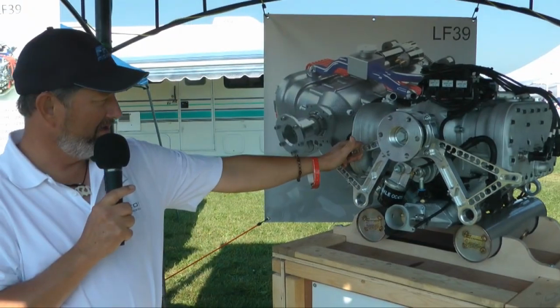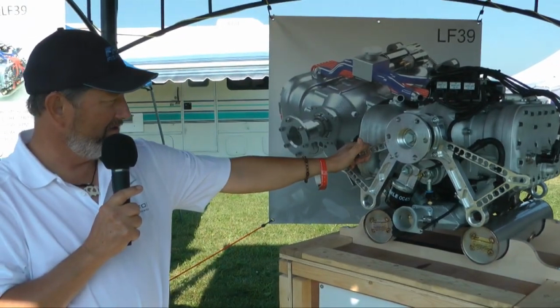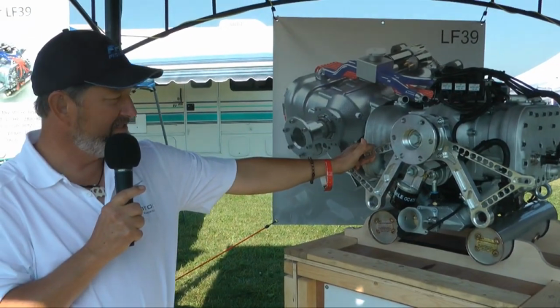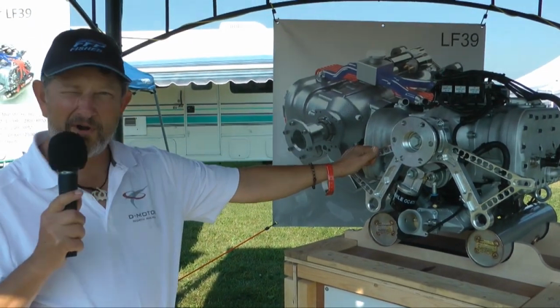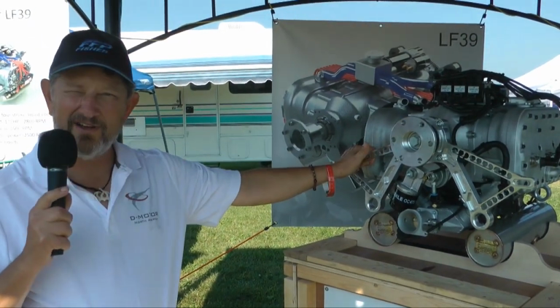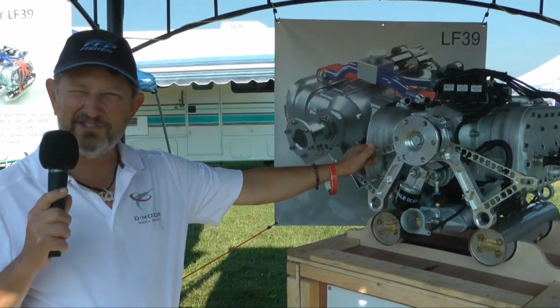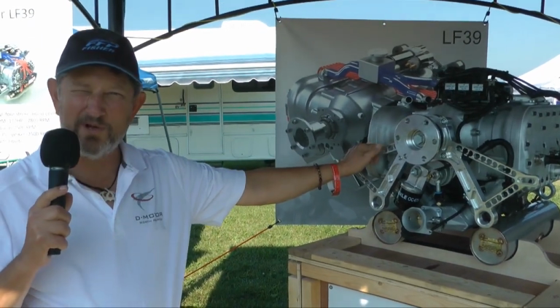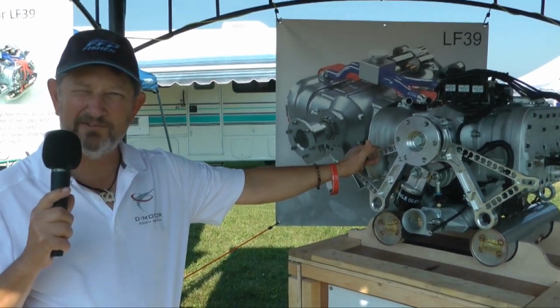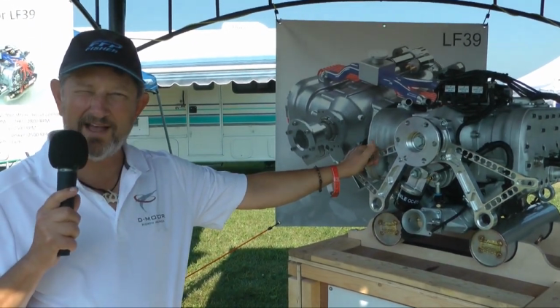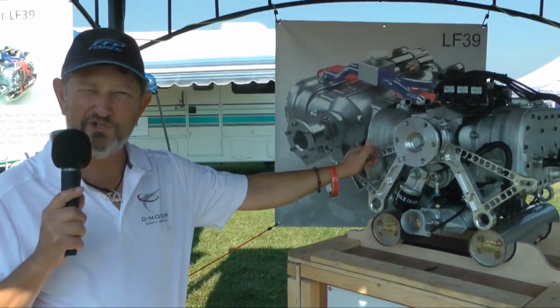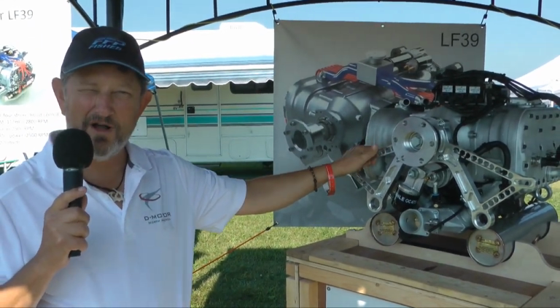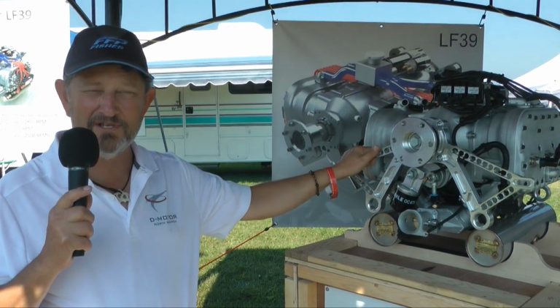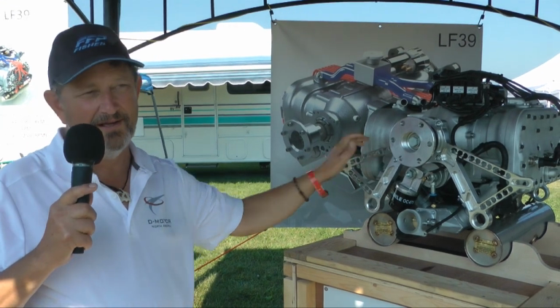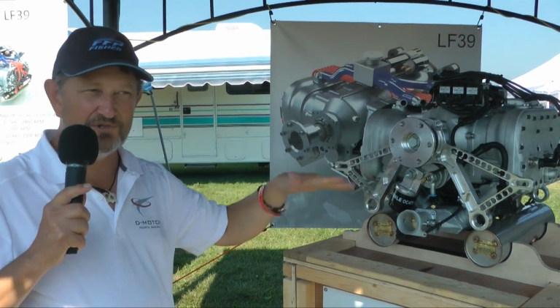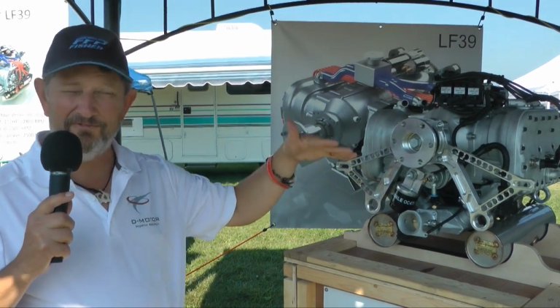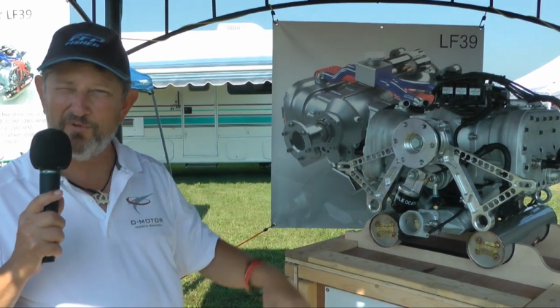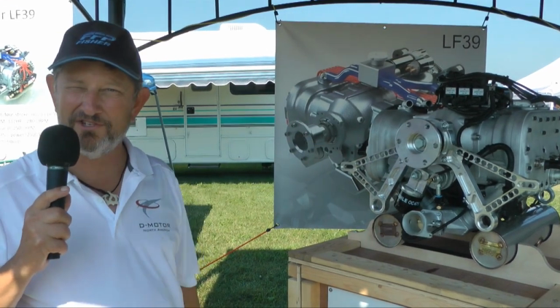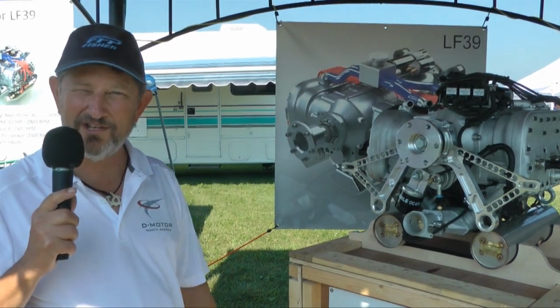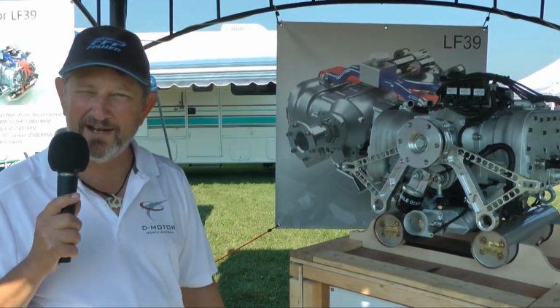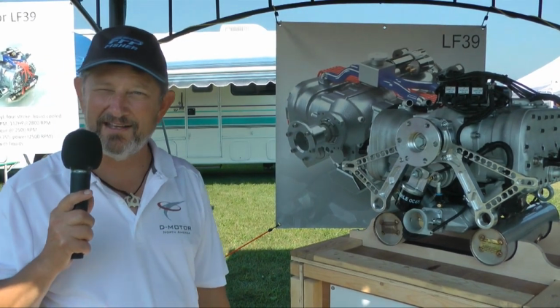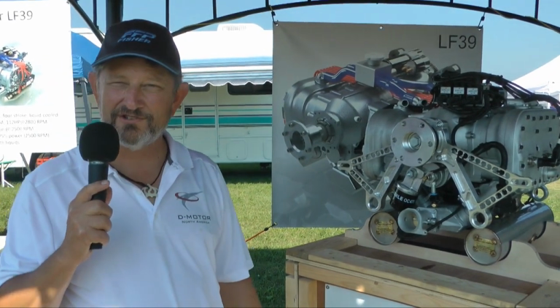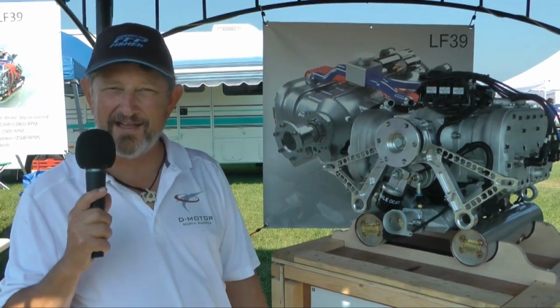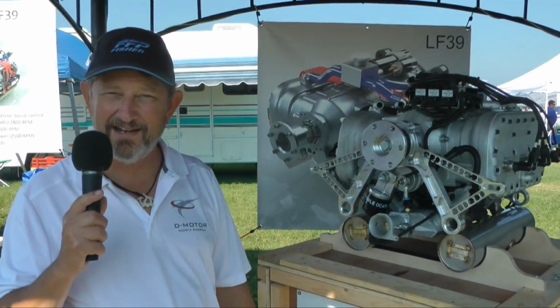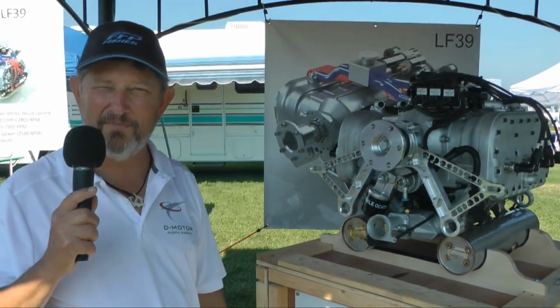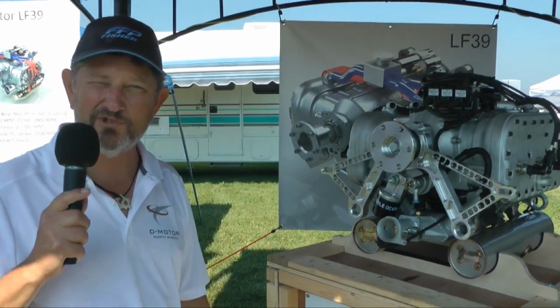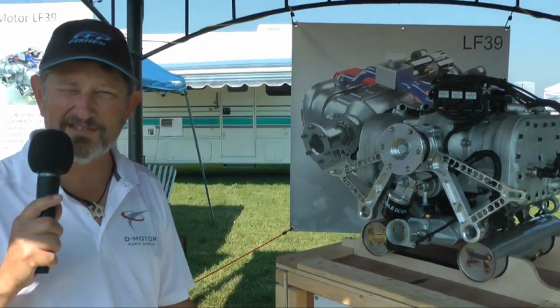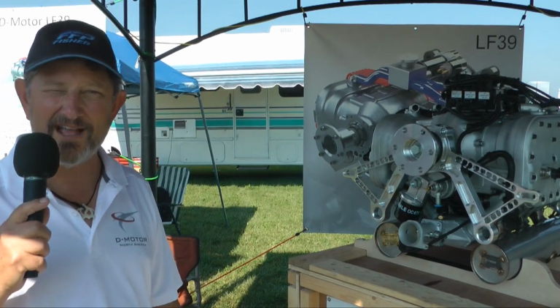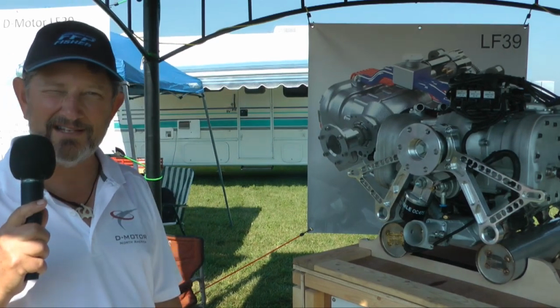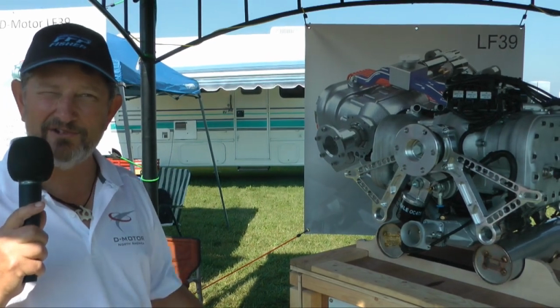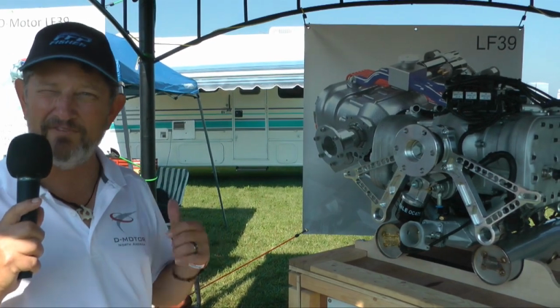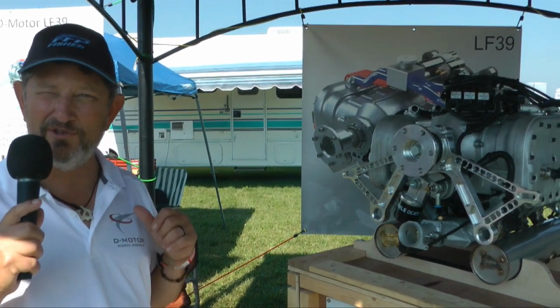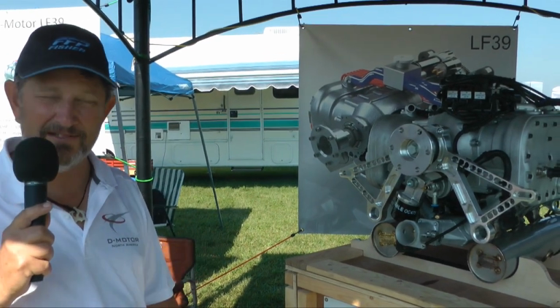Our retail price on the LF39 is 23,000 euros, which floats with the exchange rate — yesterday that ended up being $26,925 U.S.